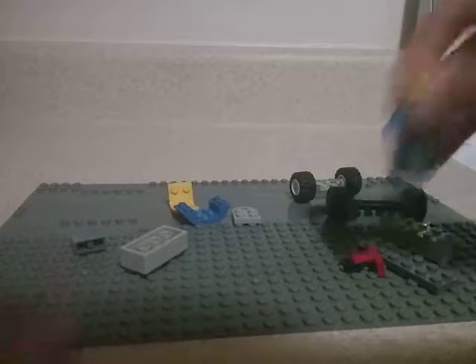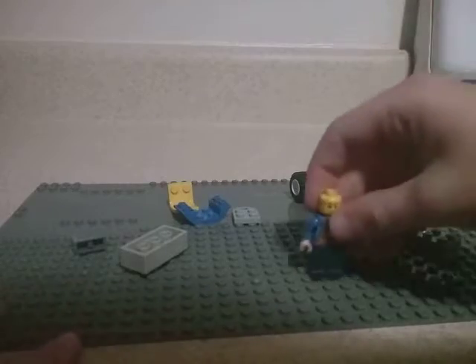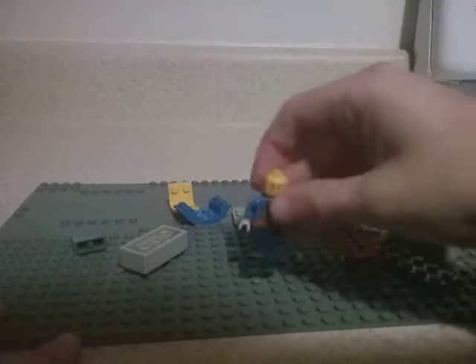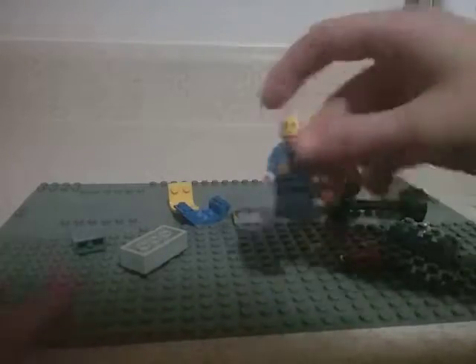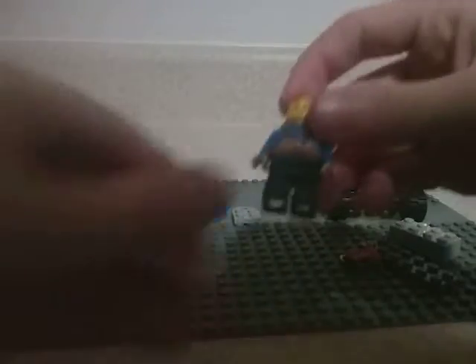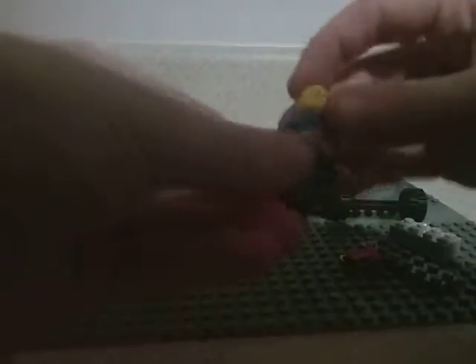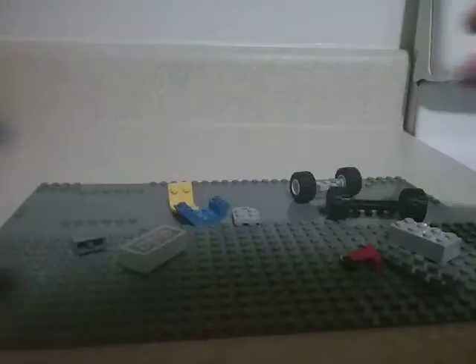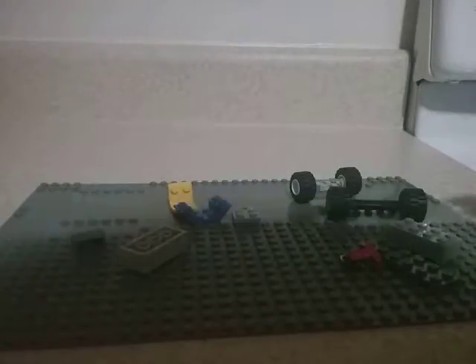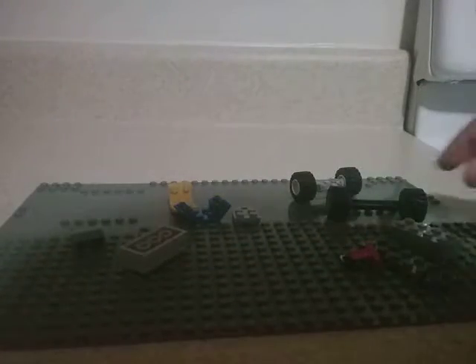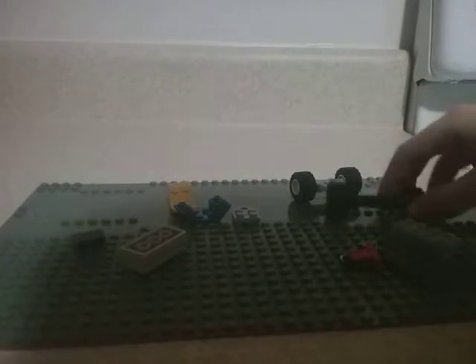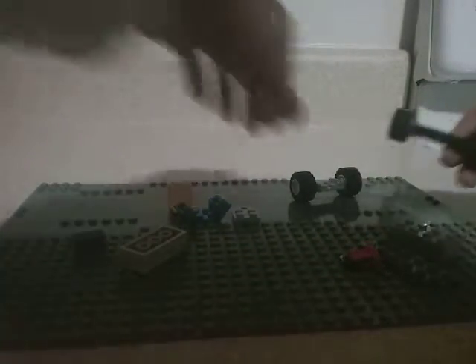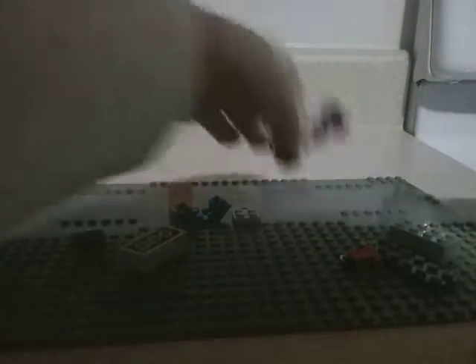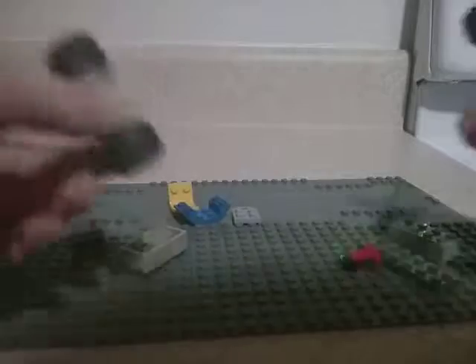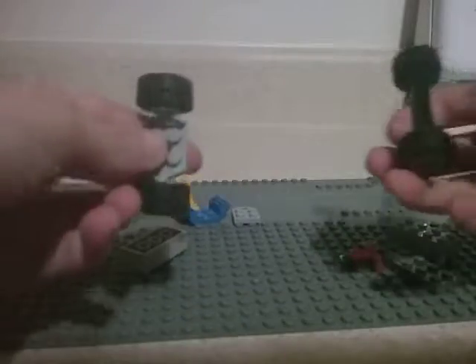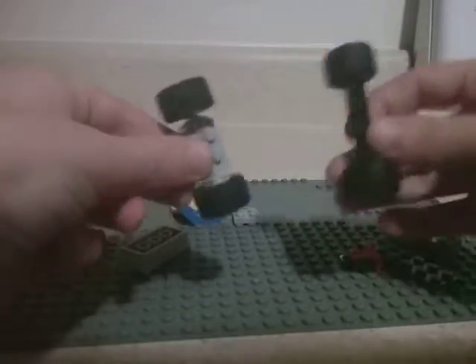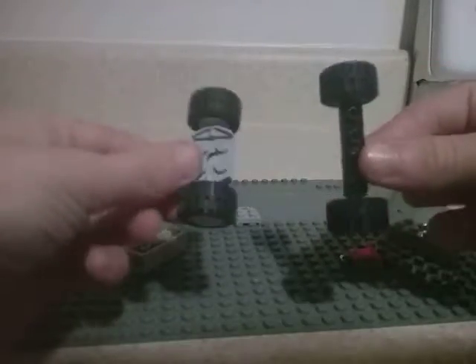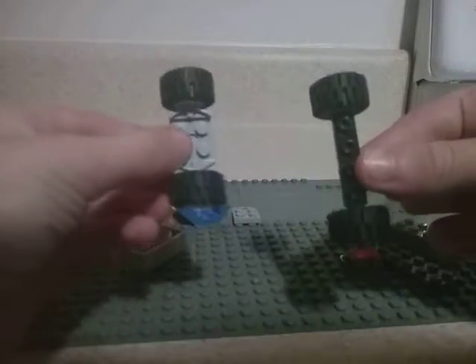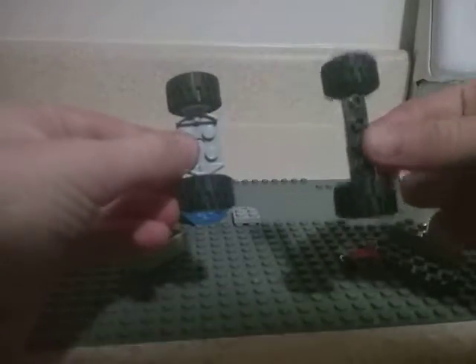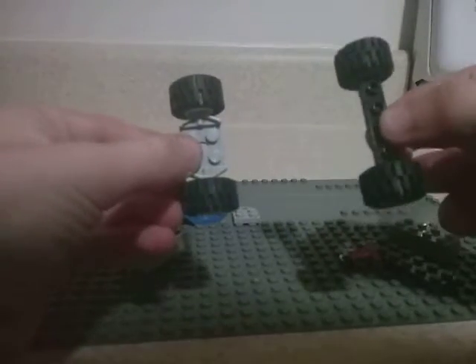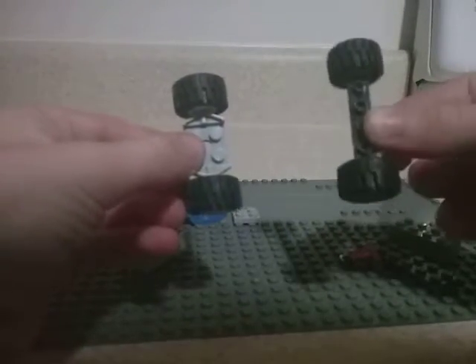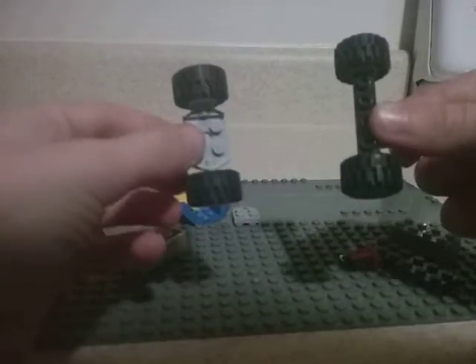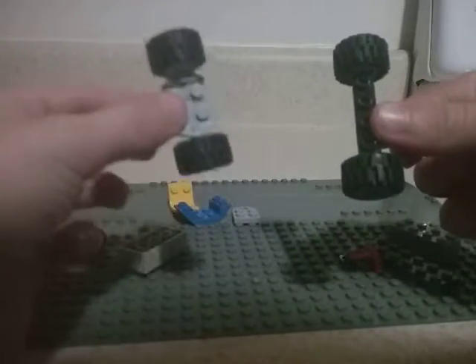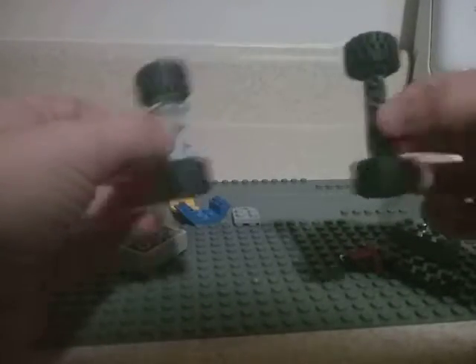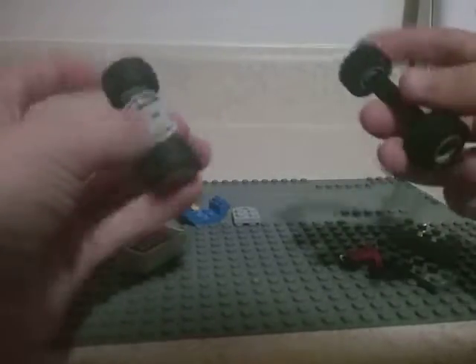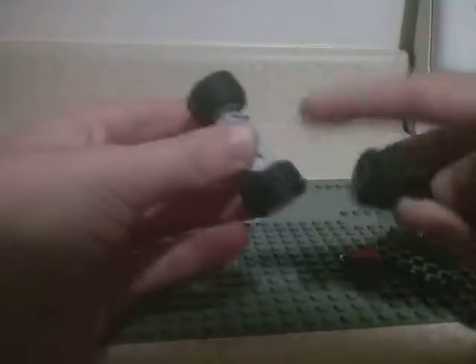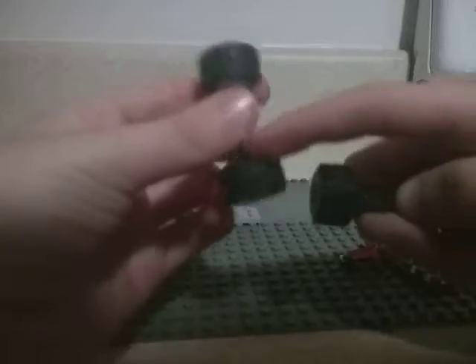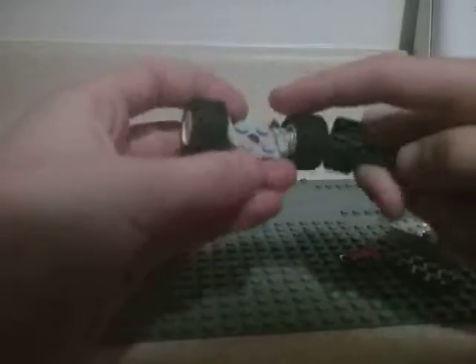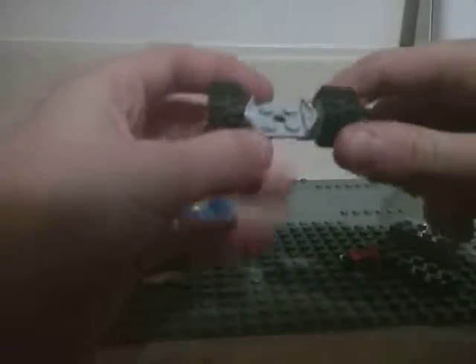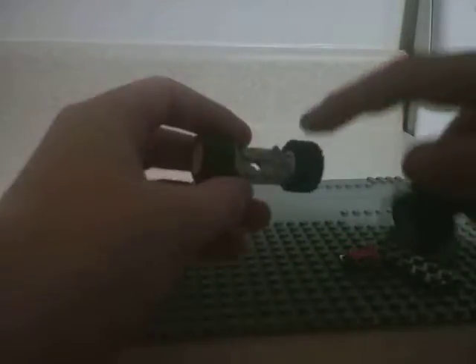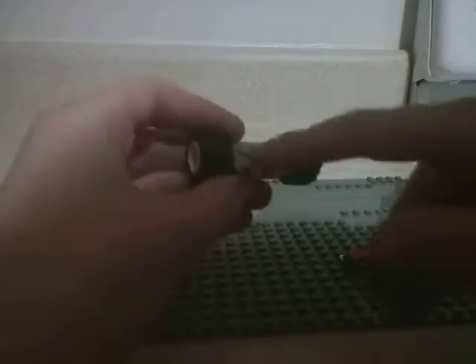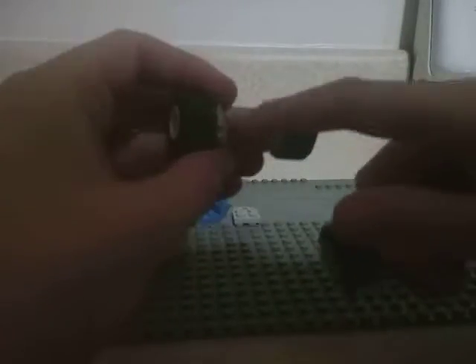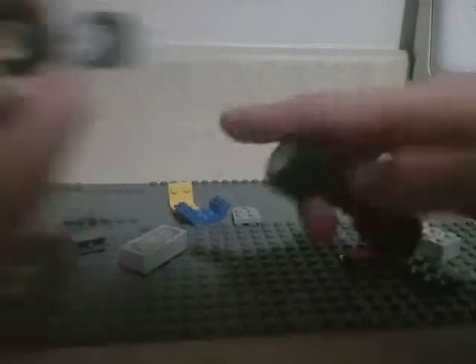So from scratch, I just built this little Lego guy. You don't have to build him, but first you're going to need these two different types of wheels. You're going to need this one and this one — the normal, standard one. You can usually buy a car Lego set and get these.